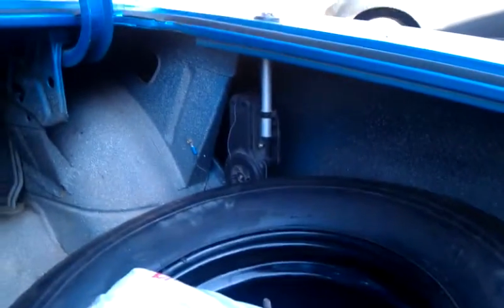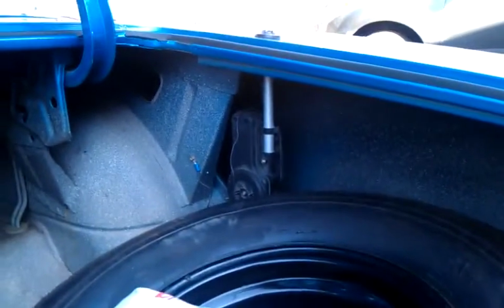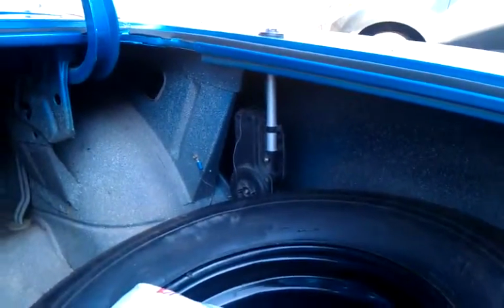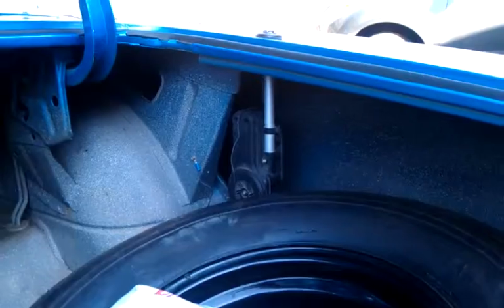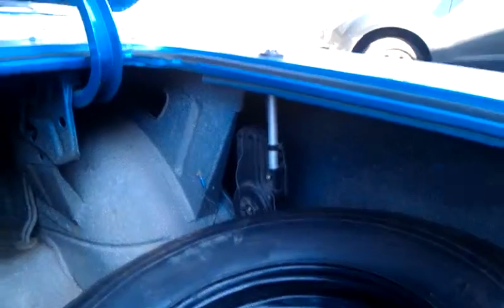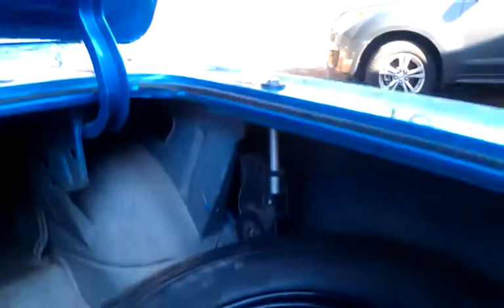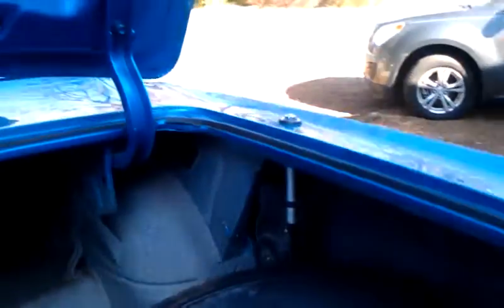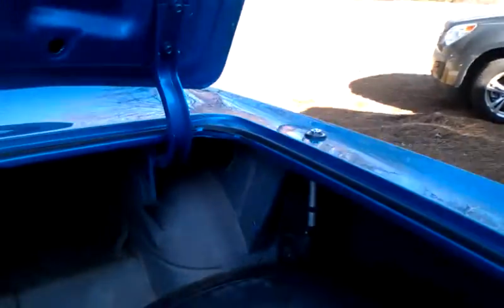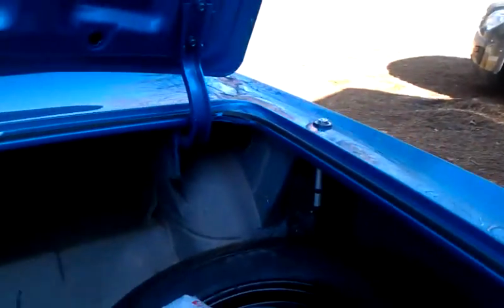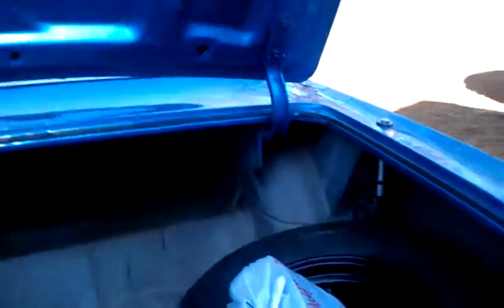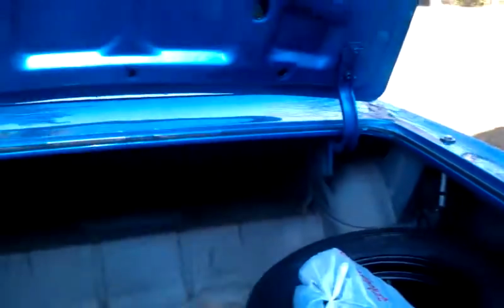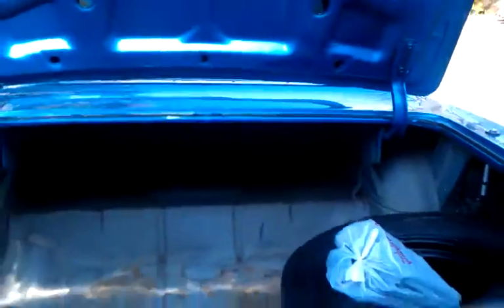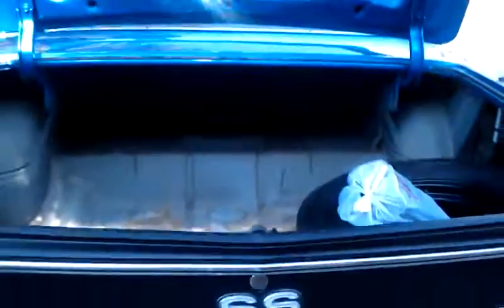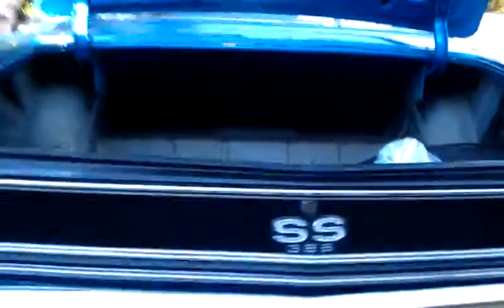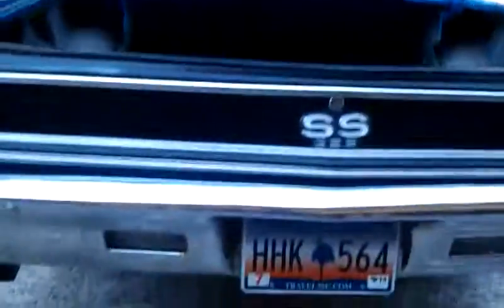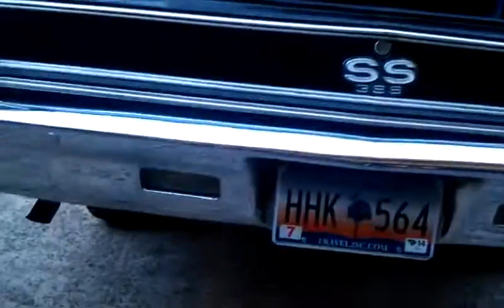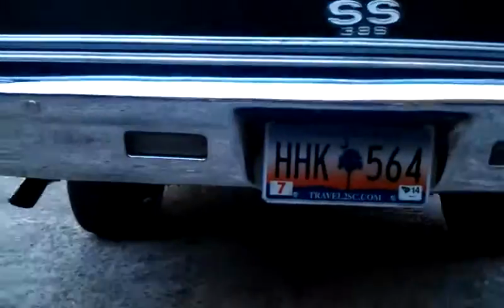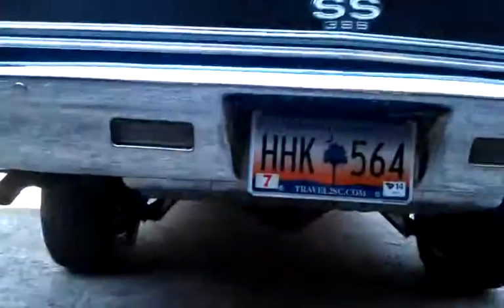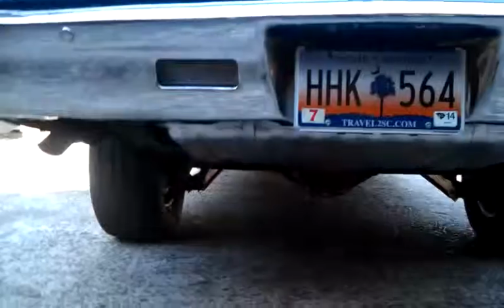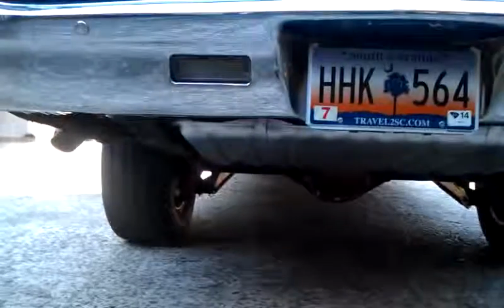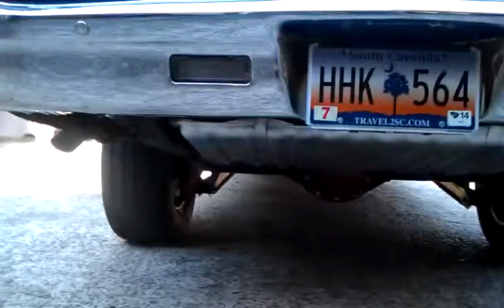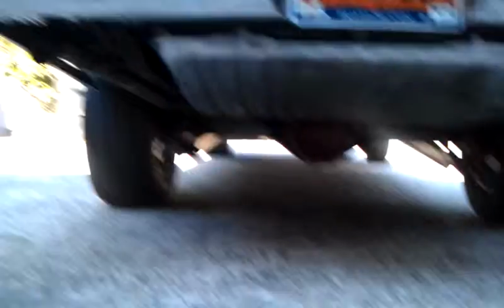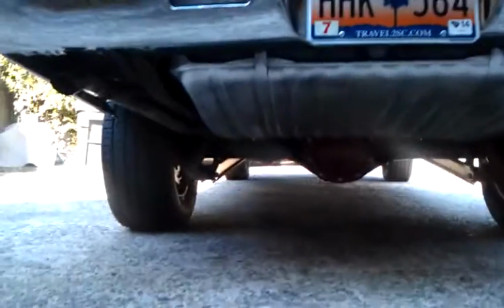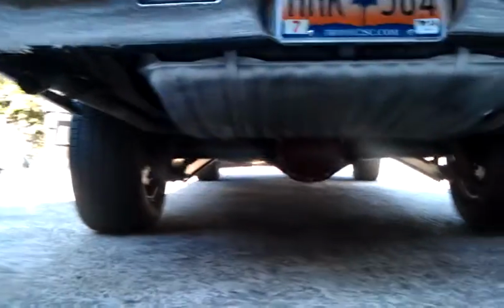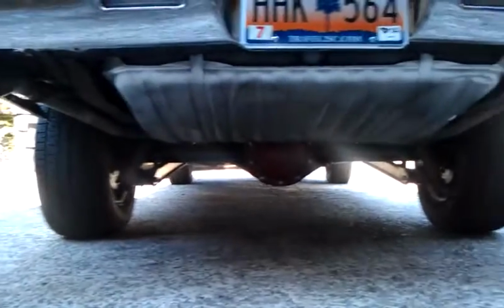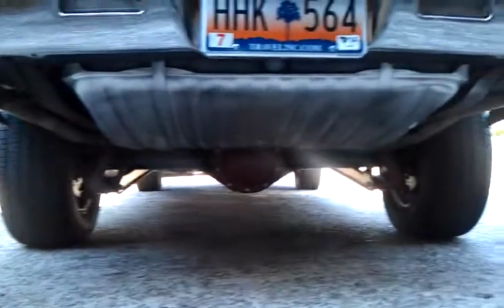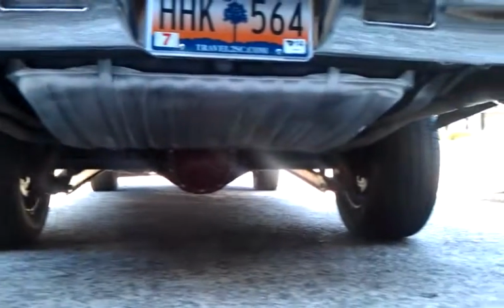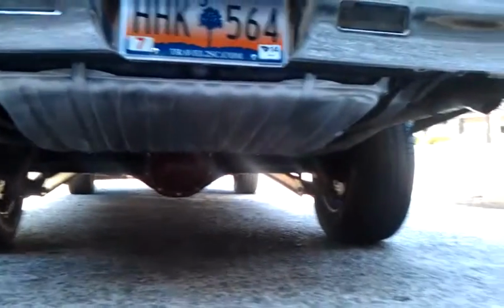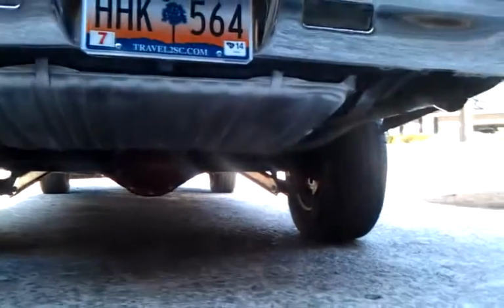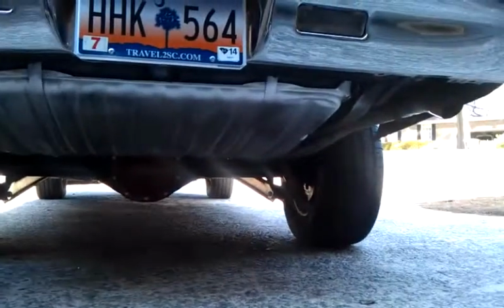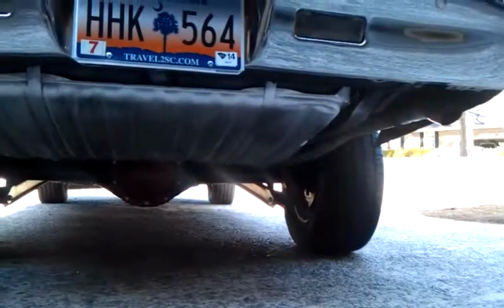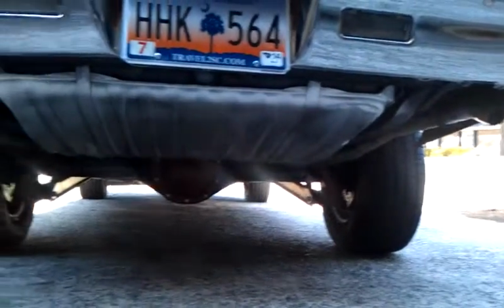Underneath the car it's pretty good. There's no rust in the car. Everything looks good — just needs some cleaning.